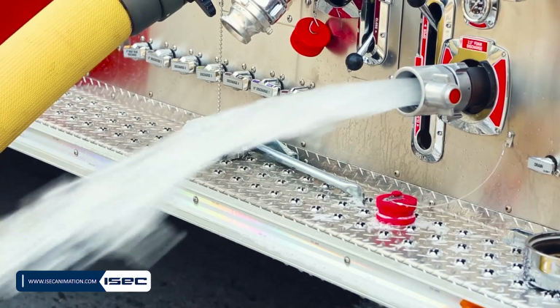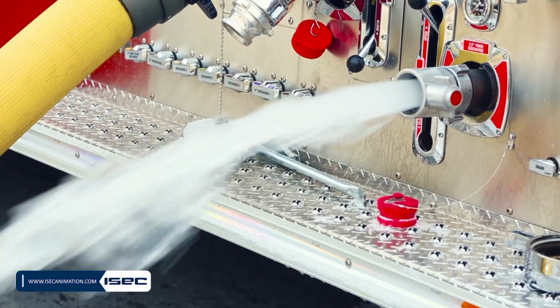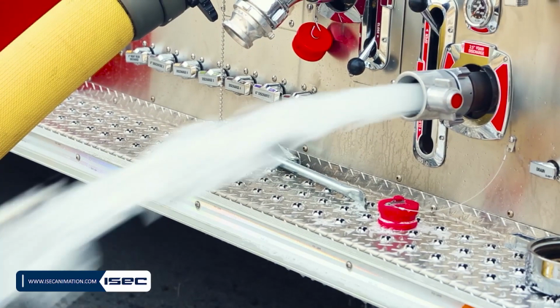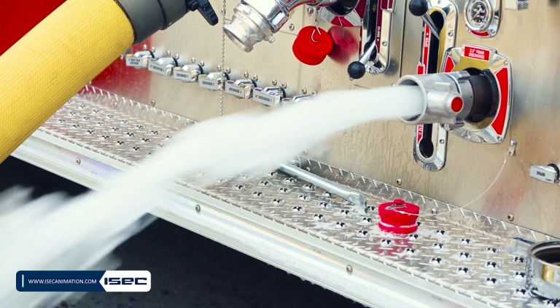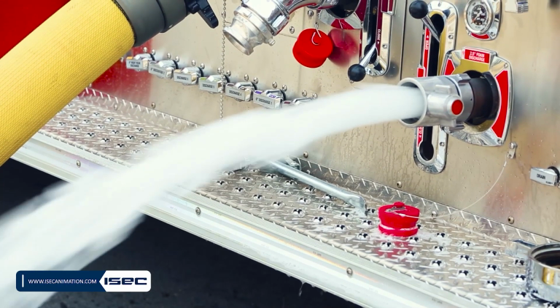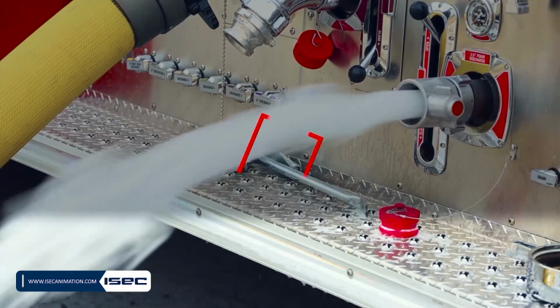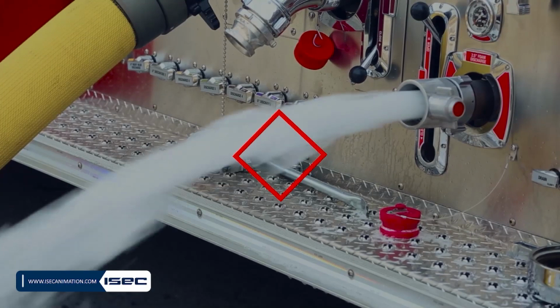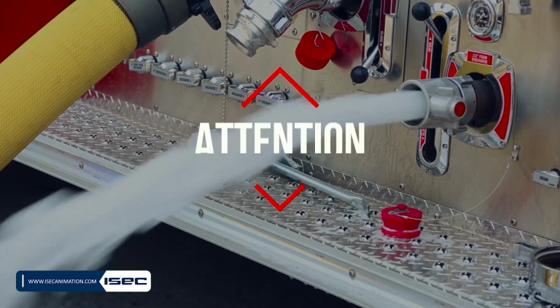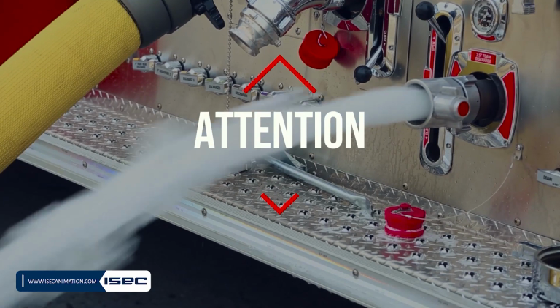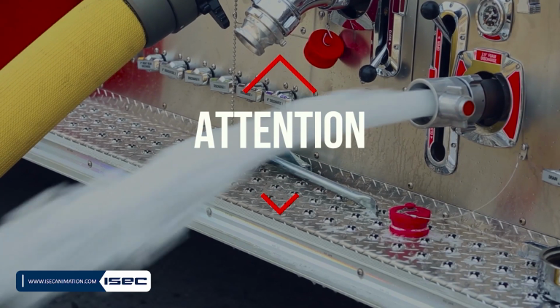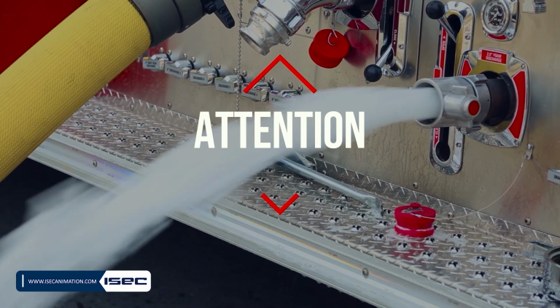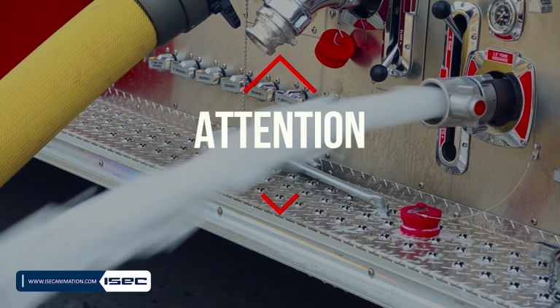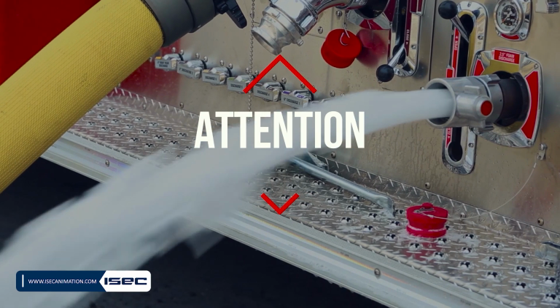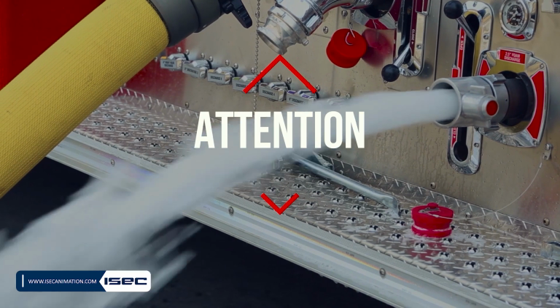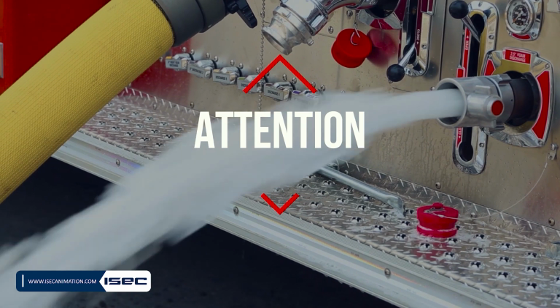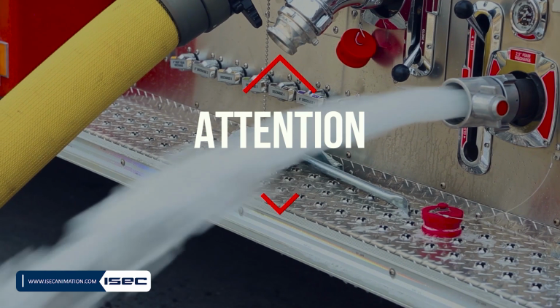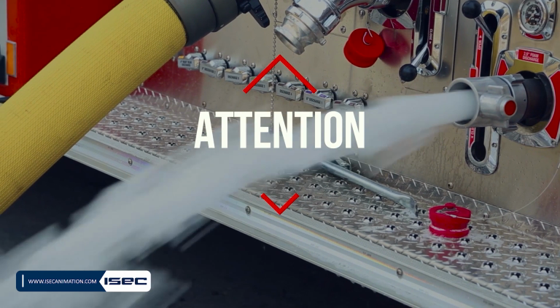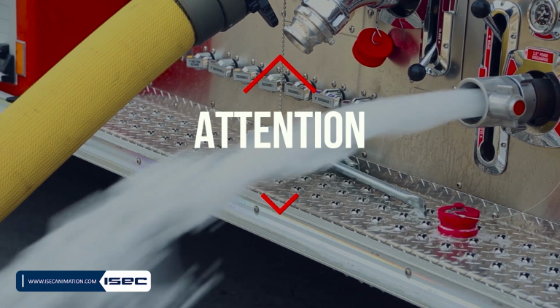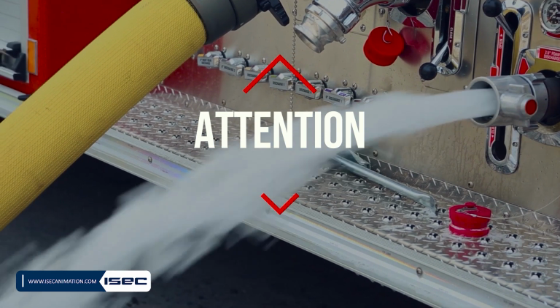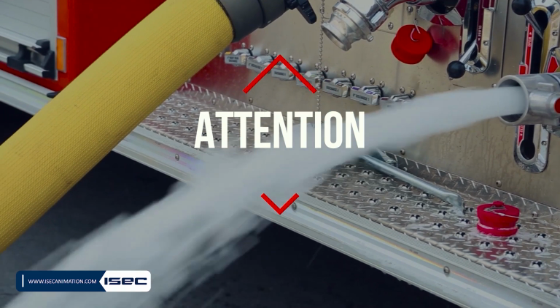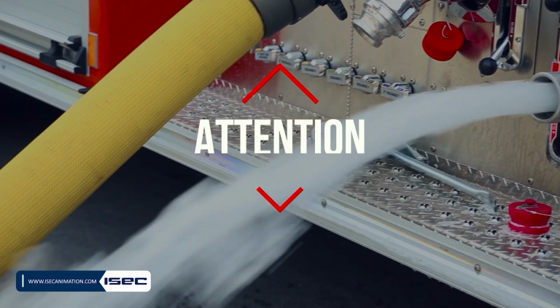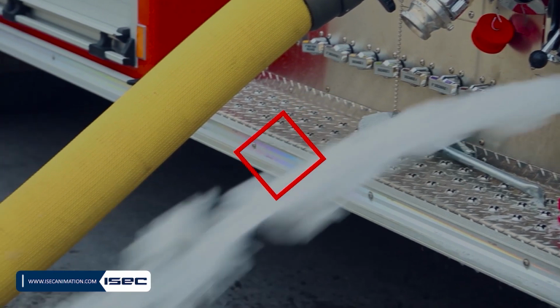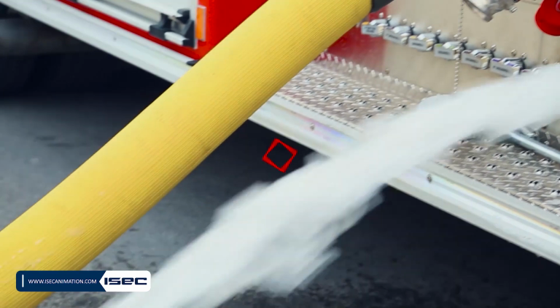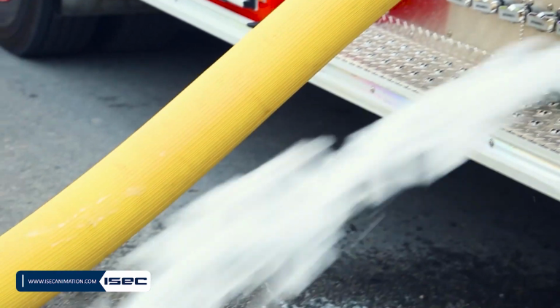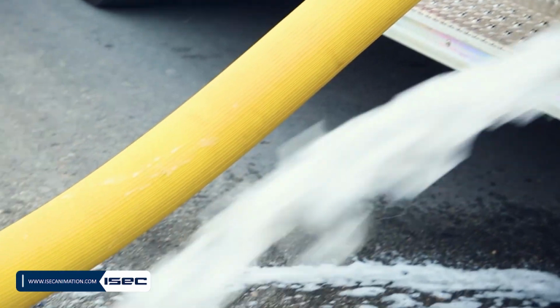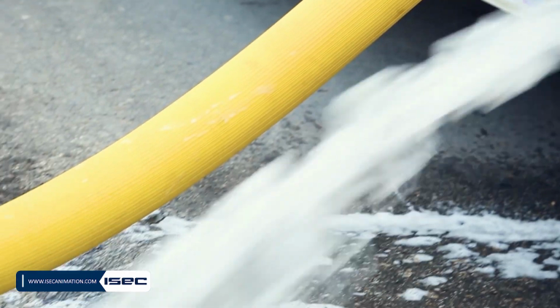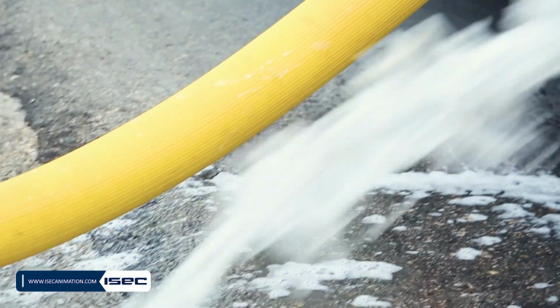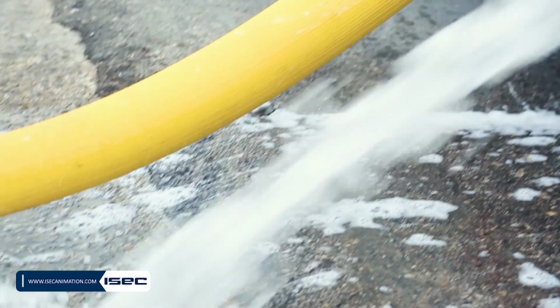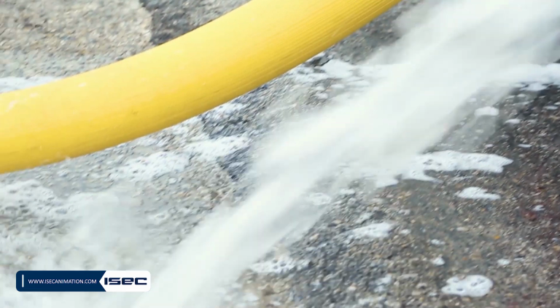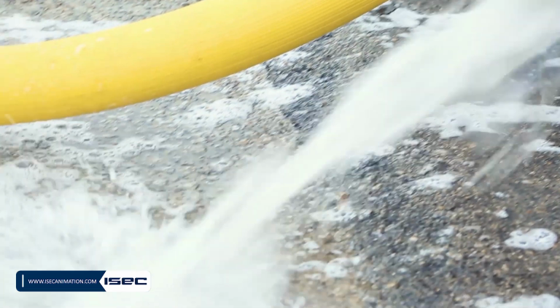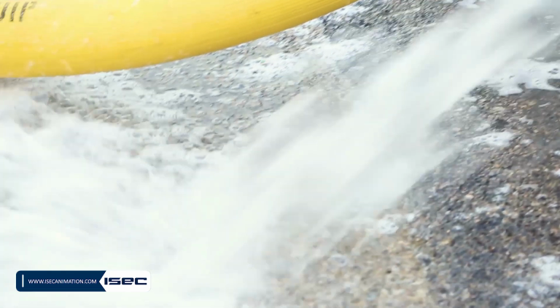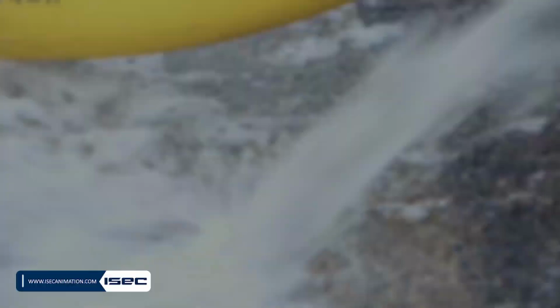The foam system should be flushed if foam concentrates are used. Foam concentrate is corrosive and sticky, and failure to flush the foam system causes valve corrosion and jamming, as well as foam pump clogging. Follow this procedure.